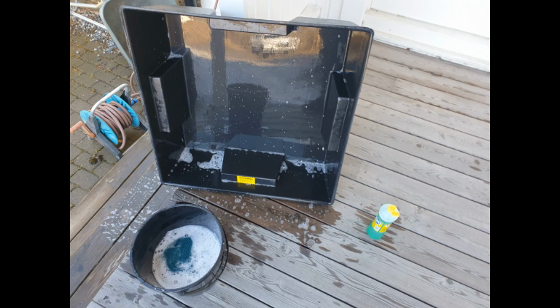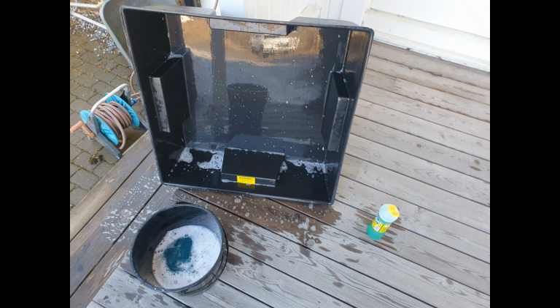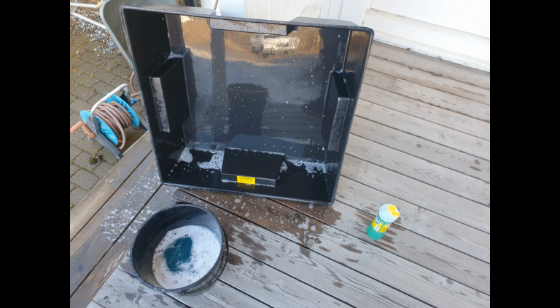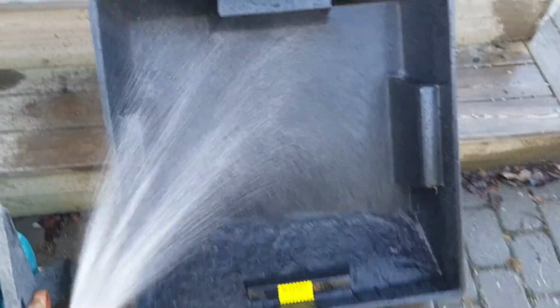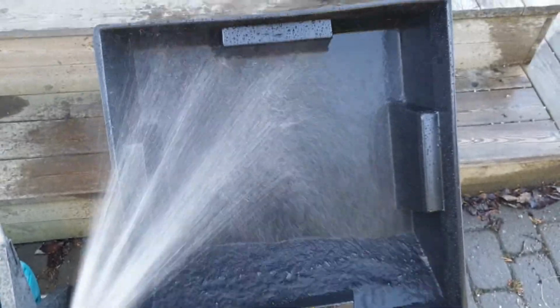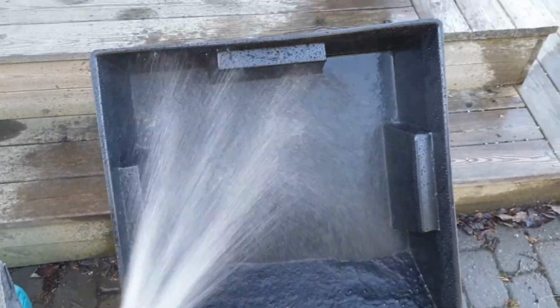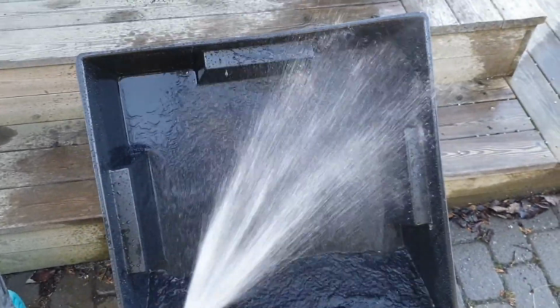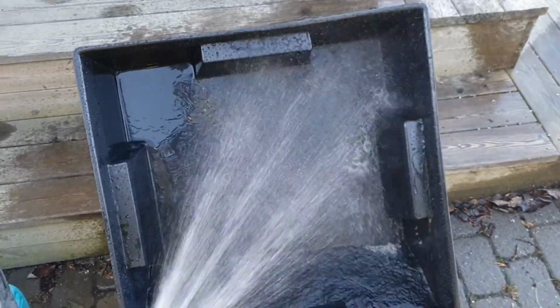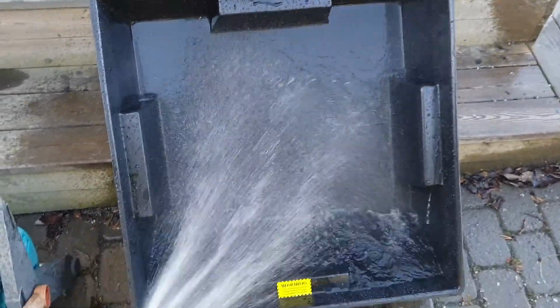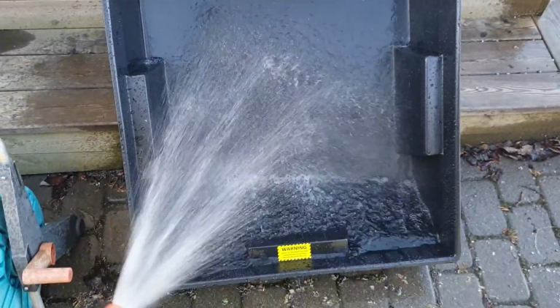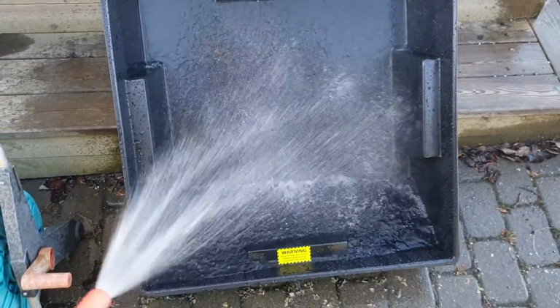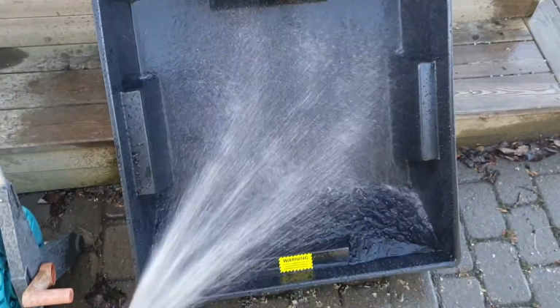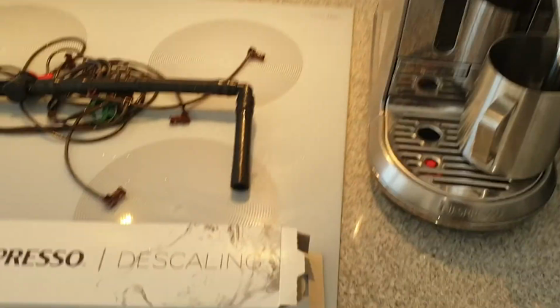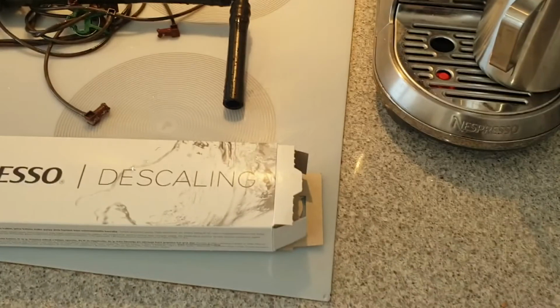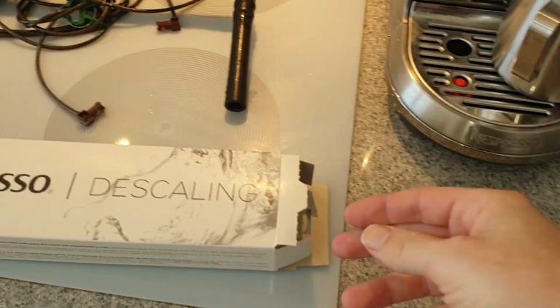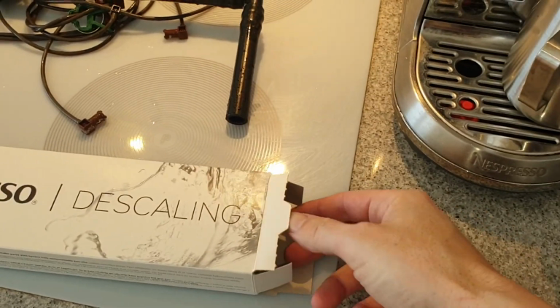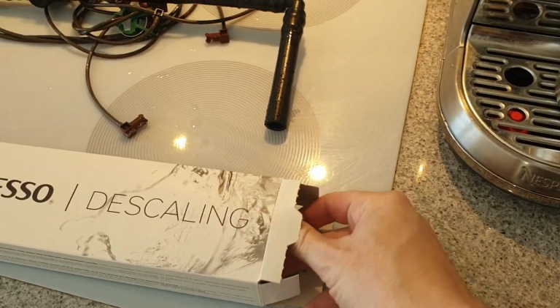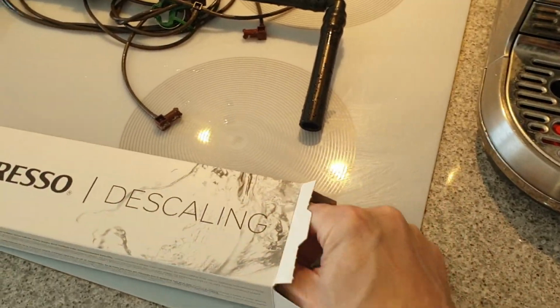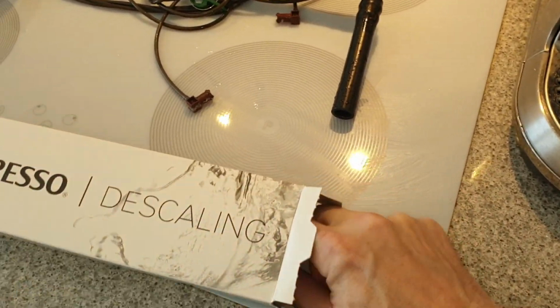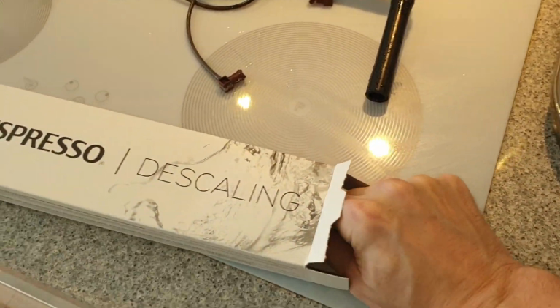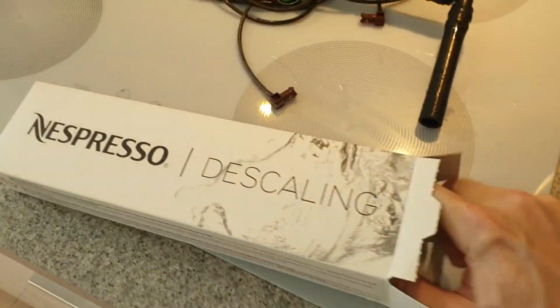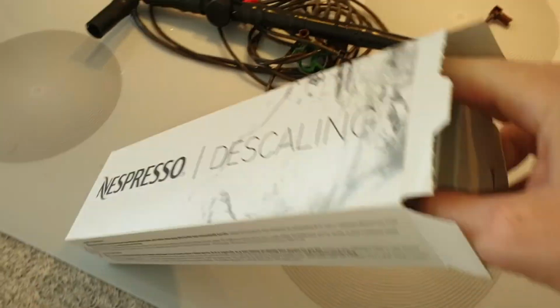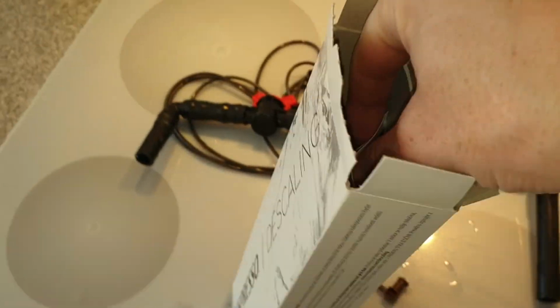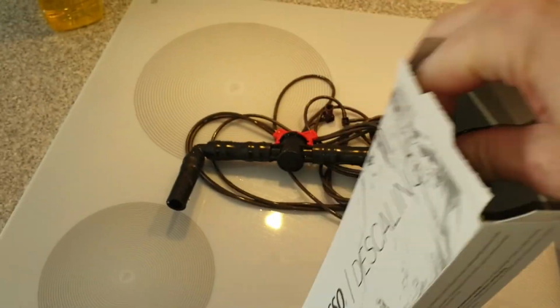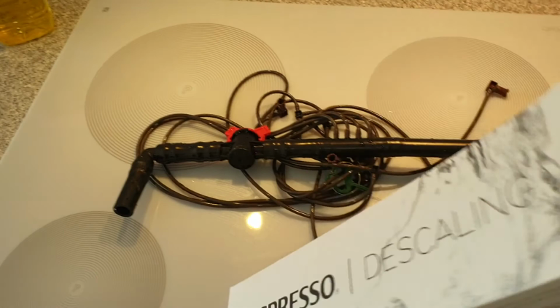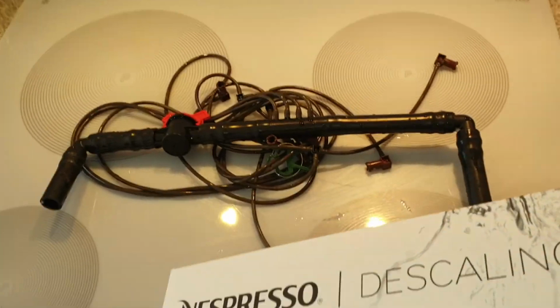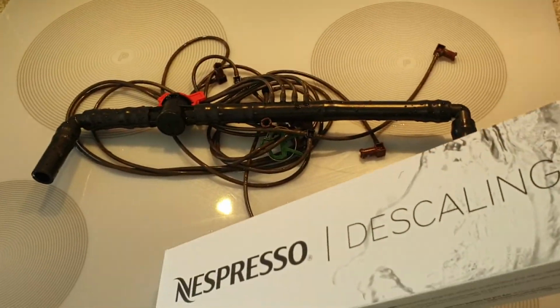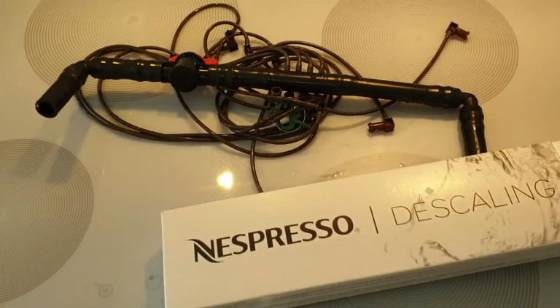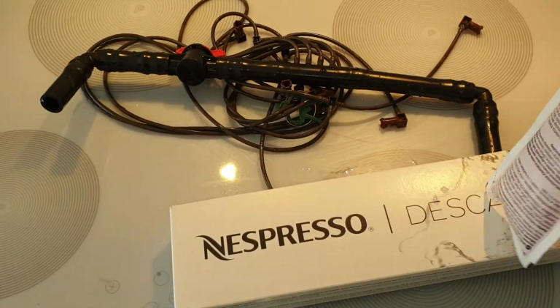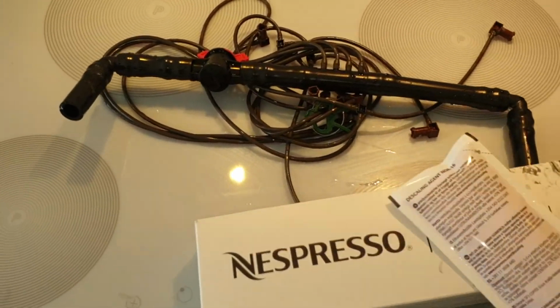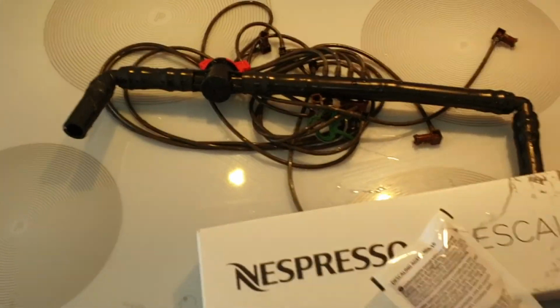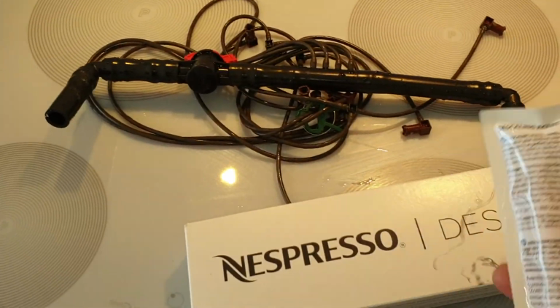The Wilma is easy to clean. We use the garden hose and regular soap. To clean the water pump and pipes we use the cleaning solution for our coffee machine.